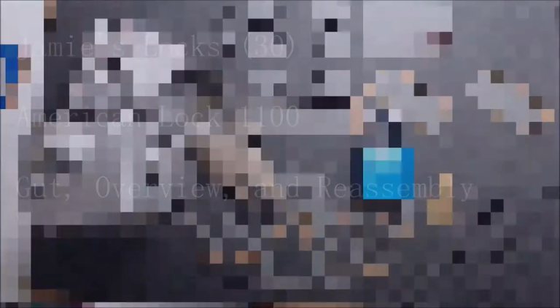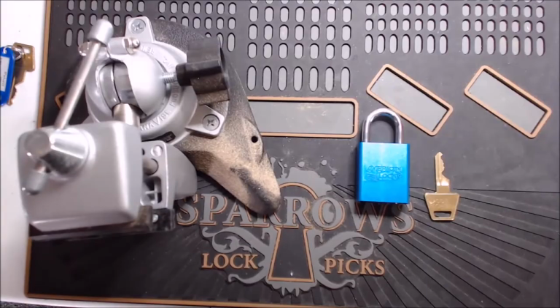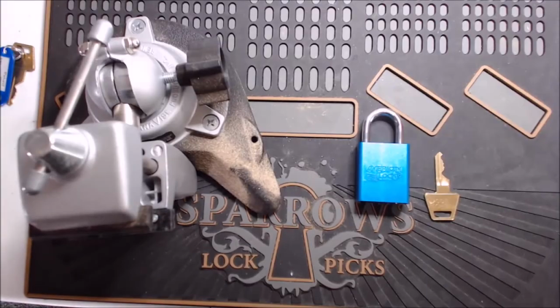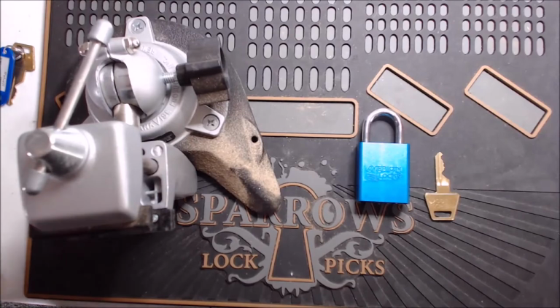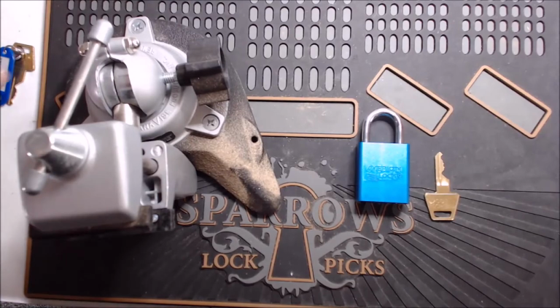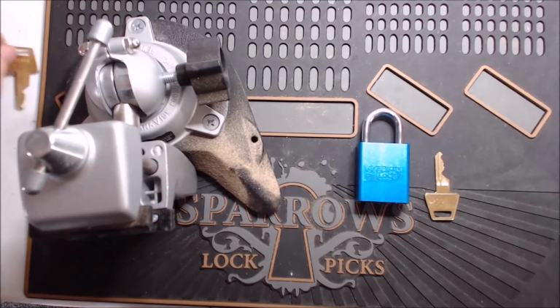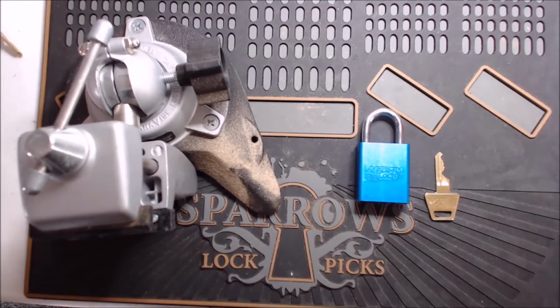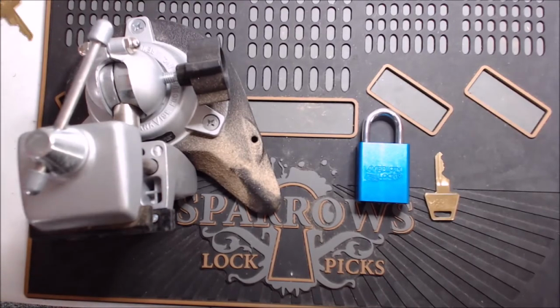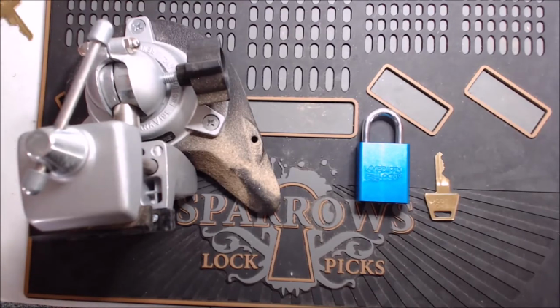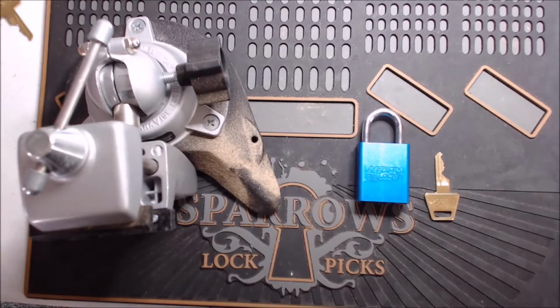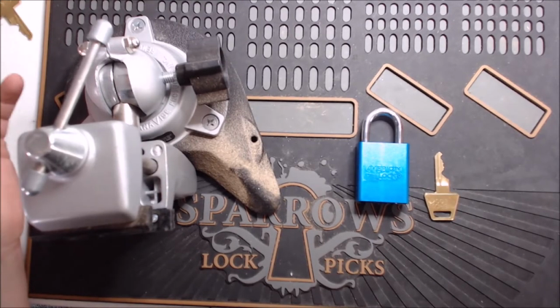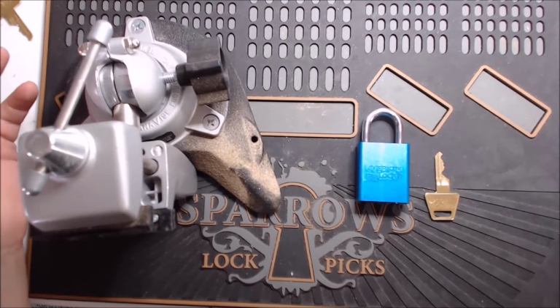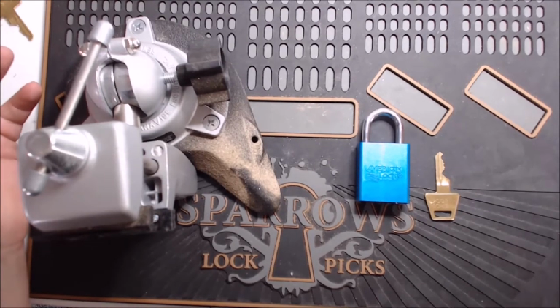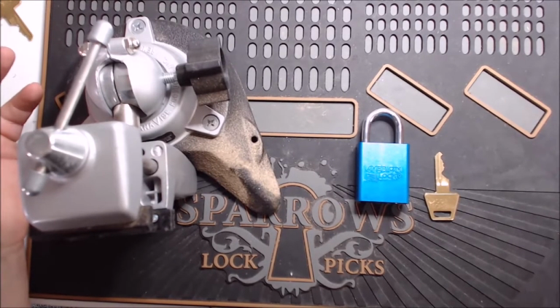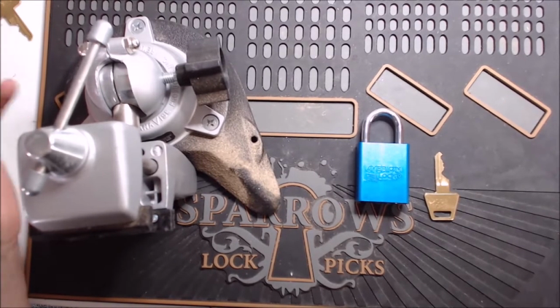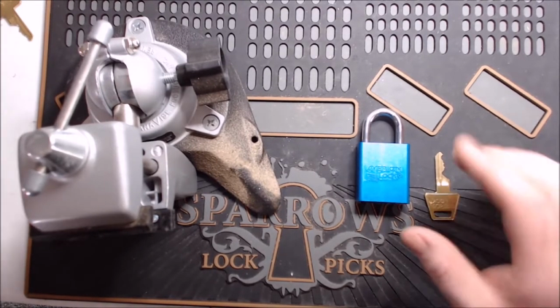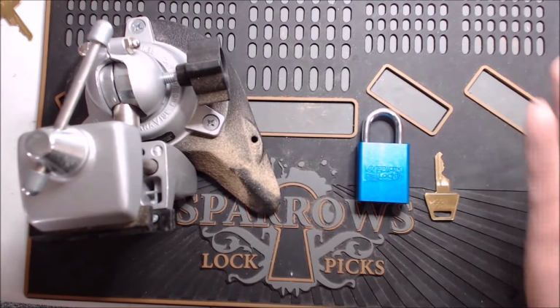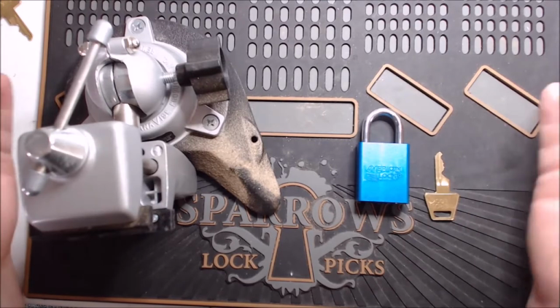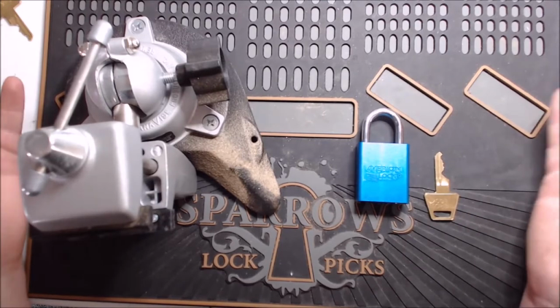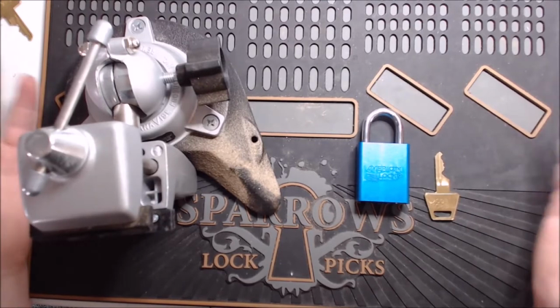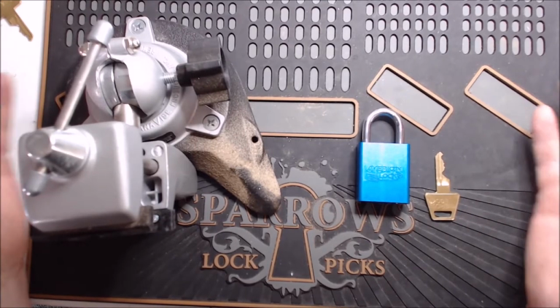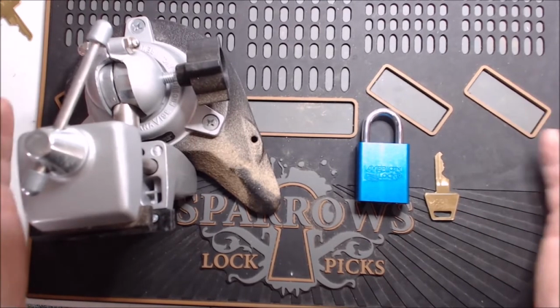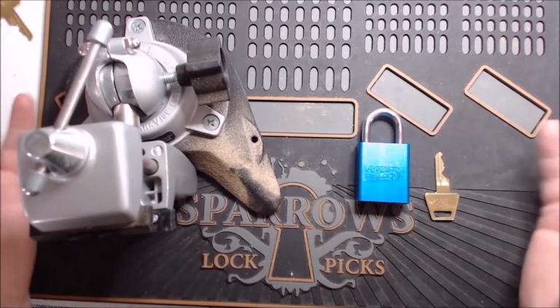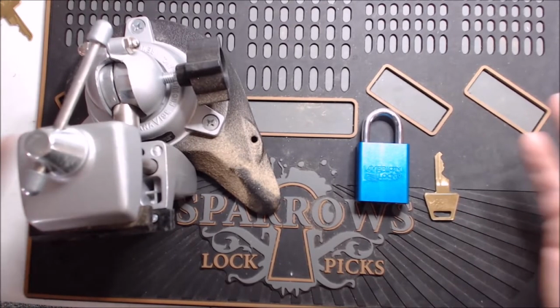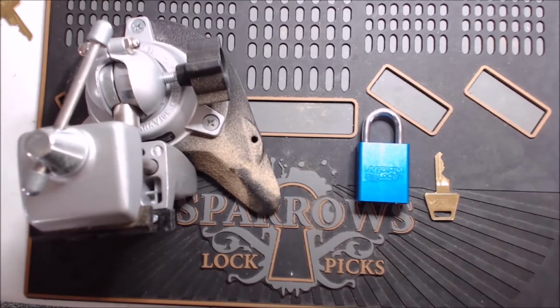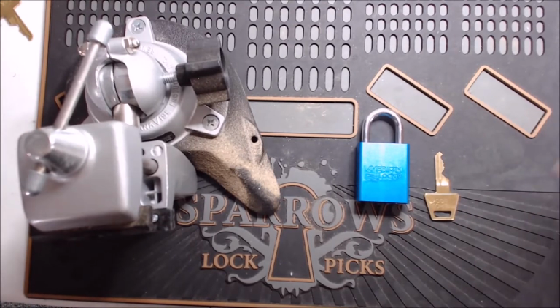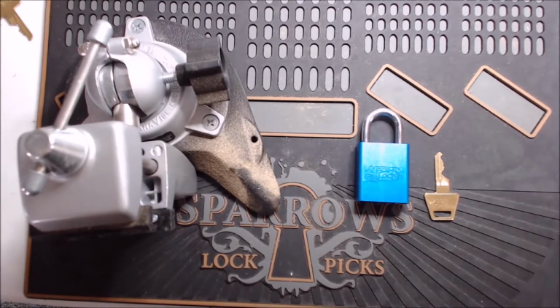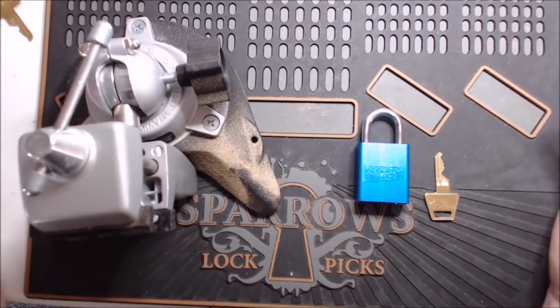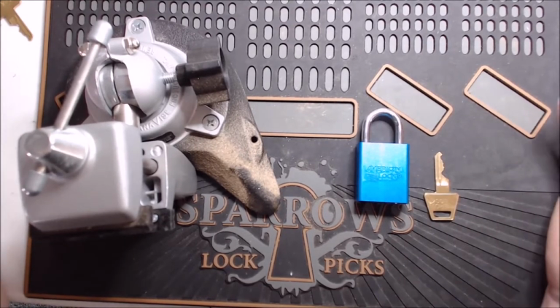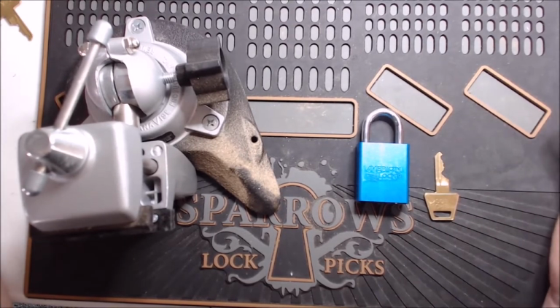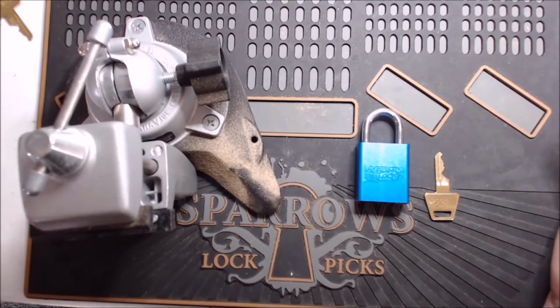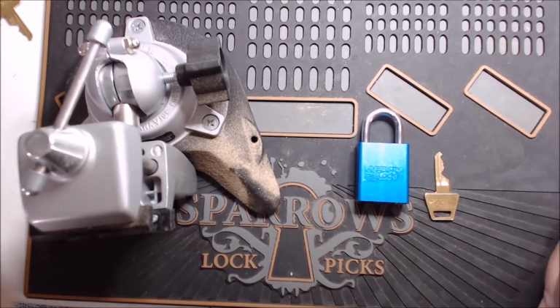Hey everyone, welcome back to Jamie's Locks. I'm sorry it's been a while, but I actually ran out of locks to pick. I picked all the locks that I have in my collection and filmed them.